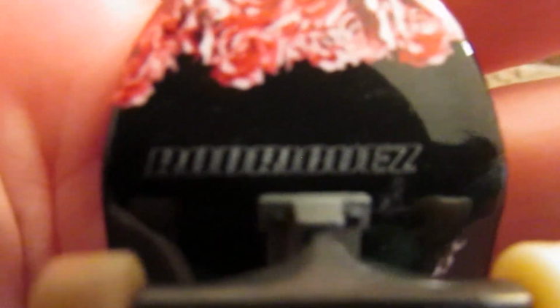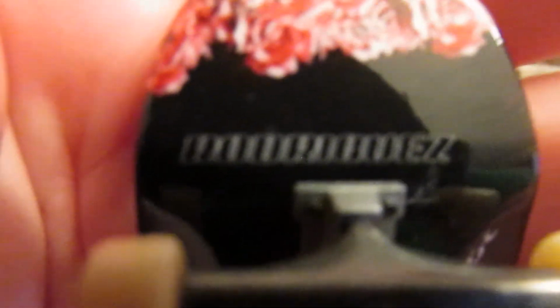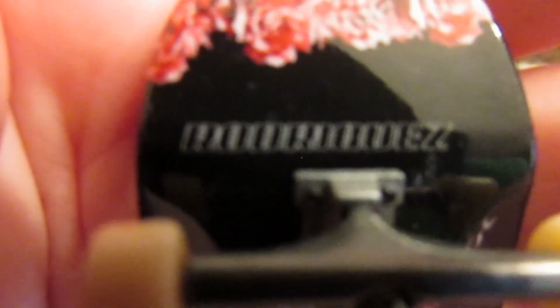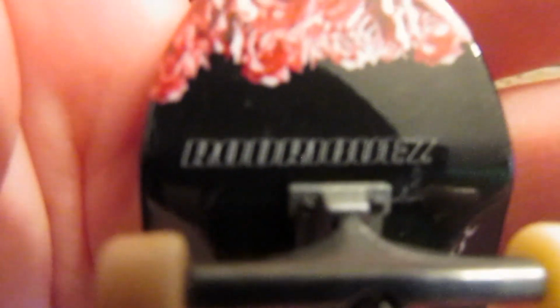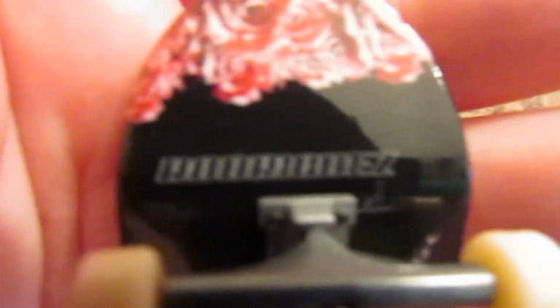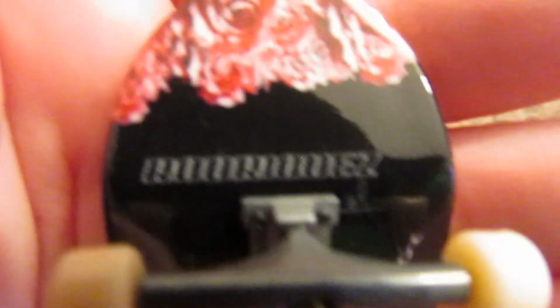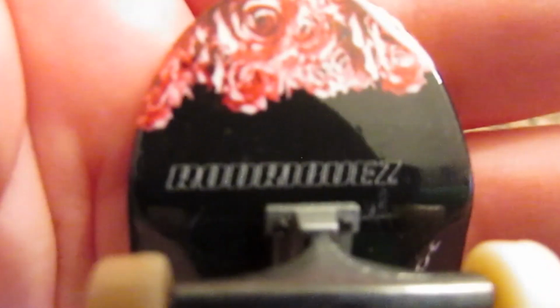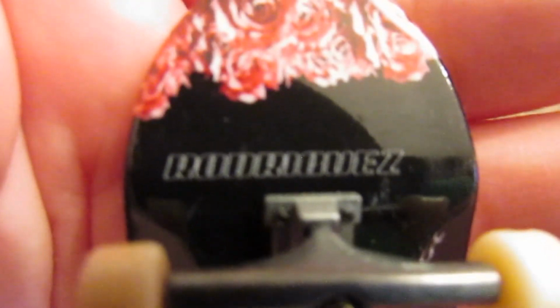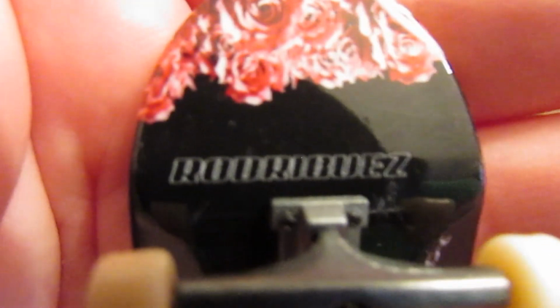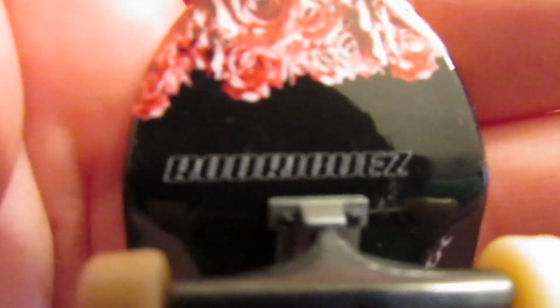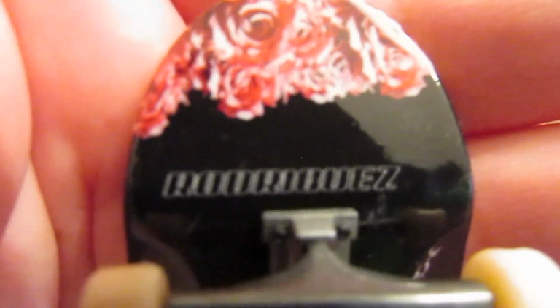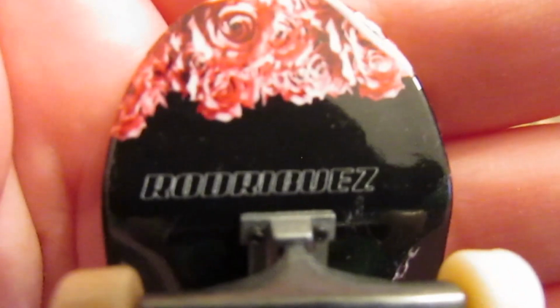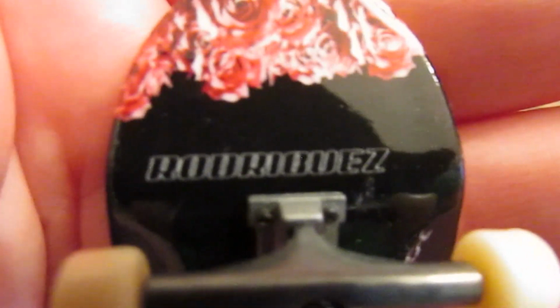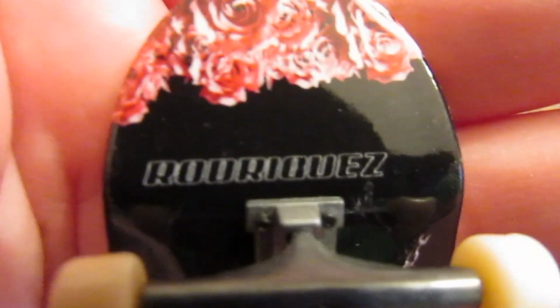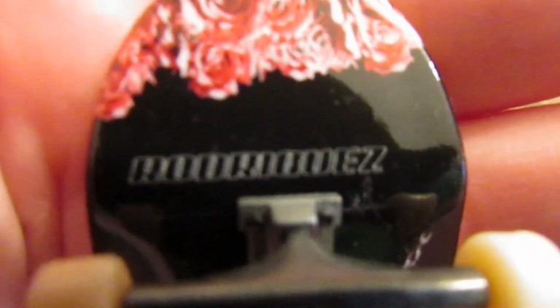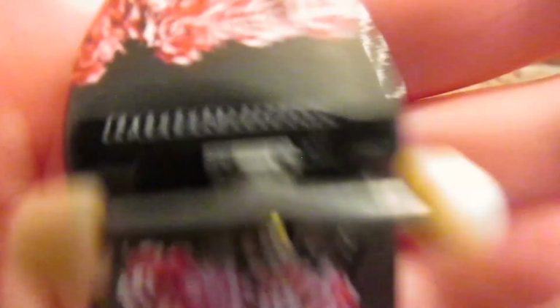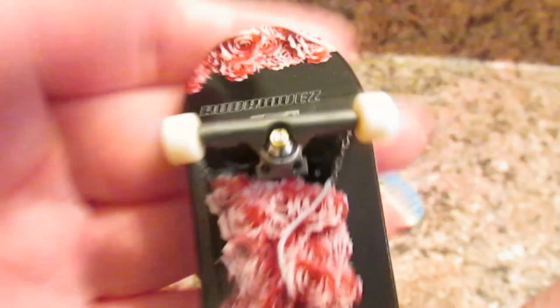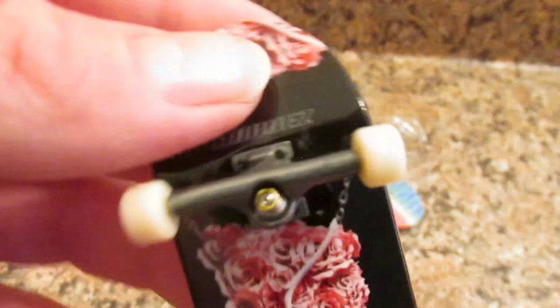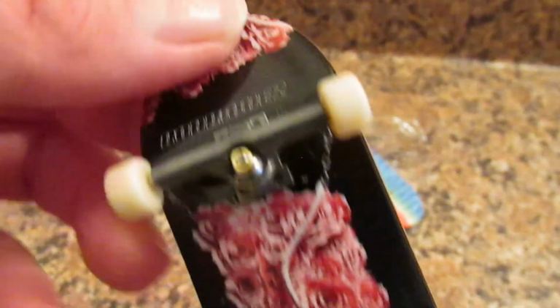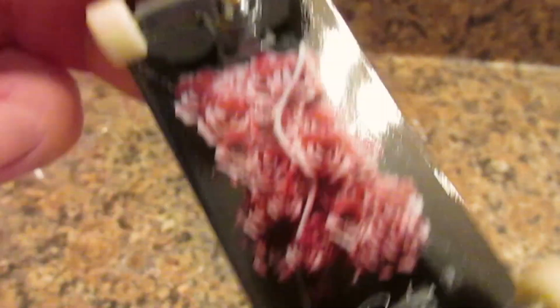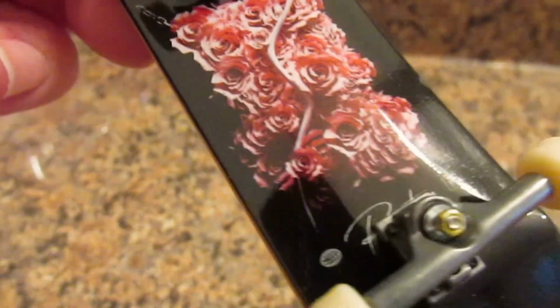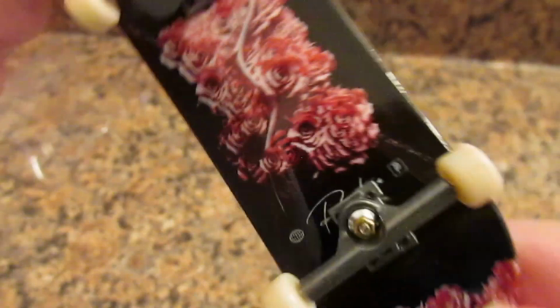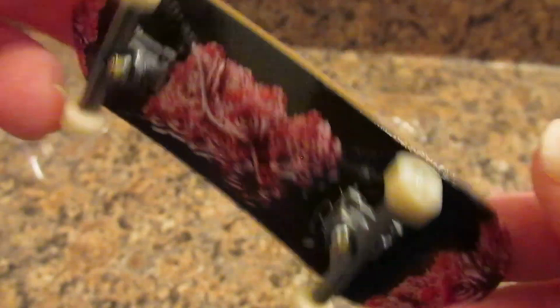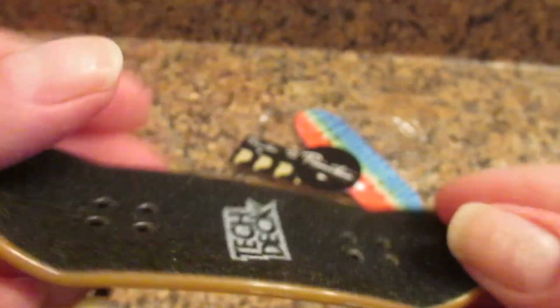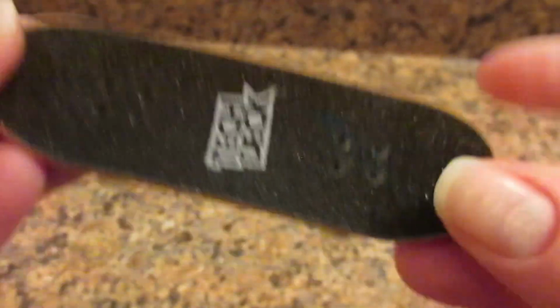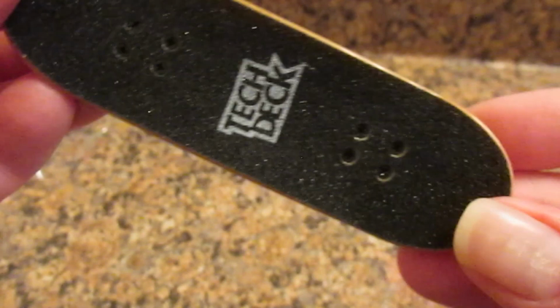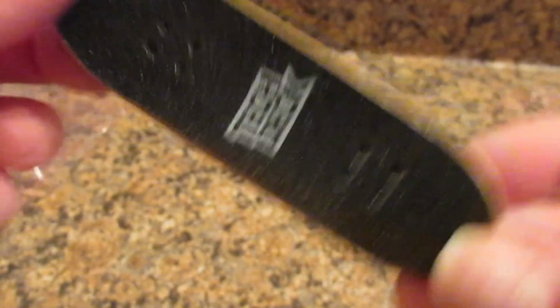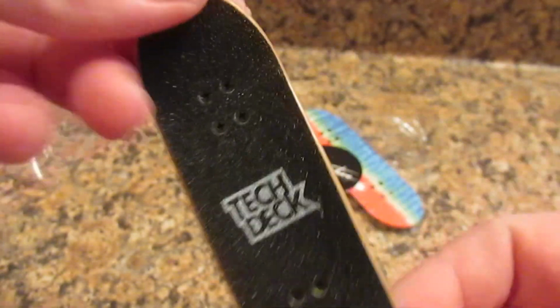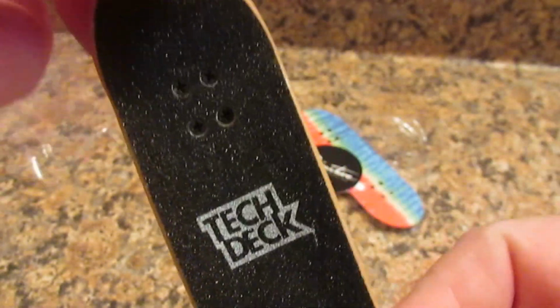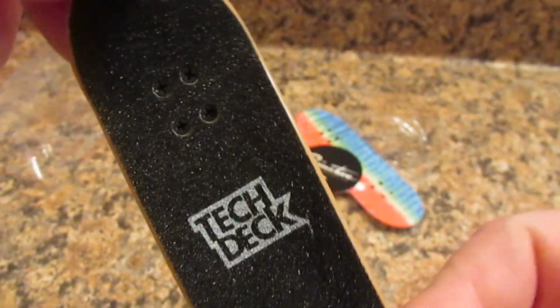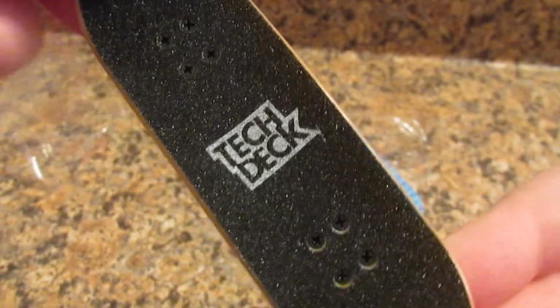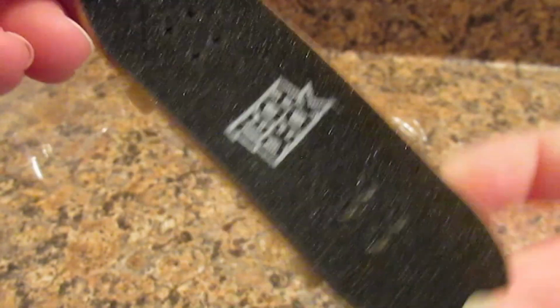Sorry guys, I'm trying to focus better — it's not focusing. So it comes with grip tape already.